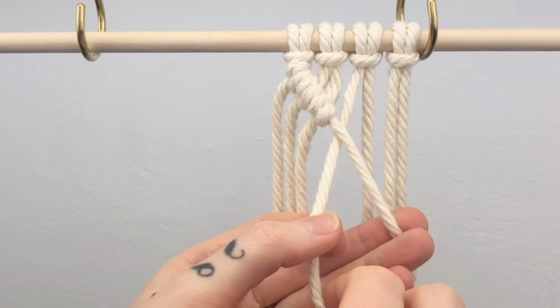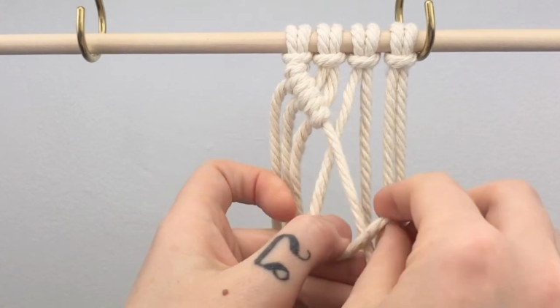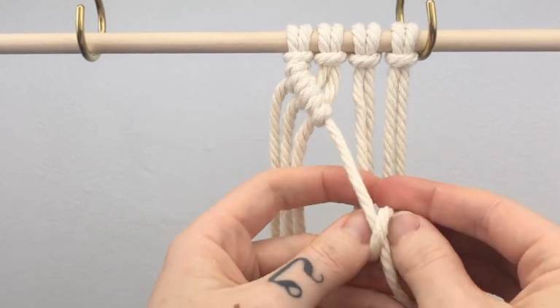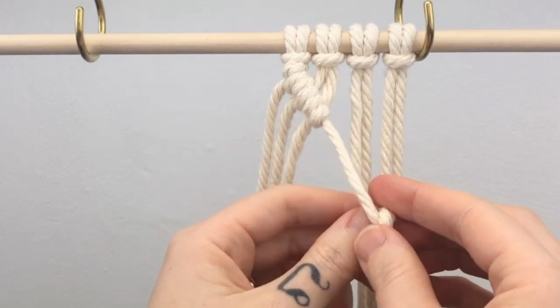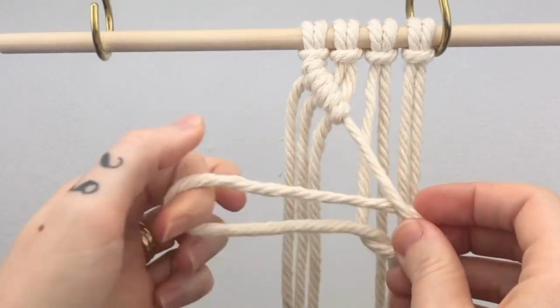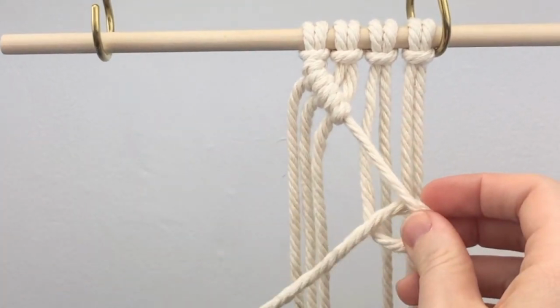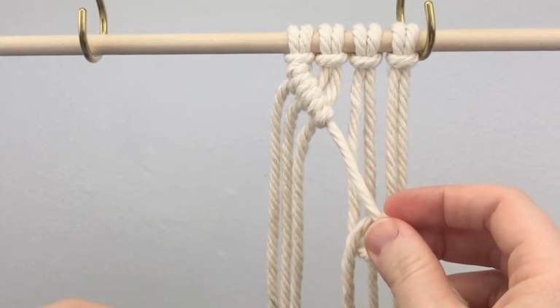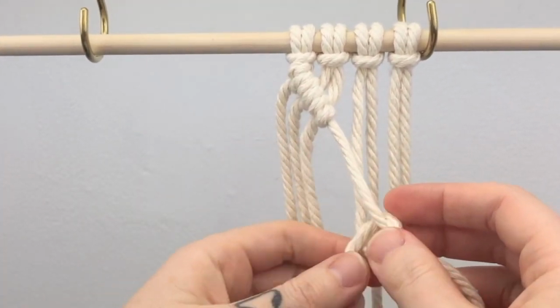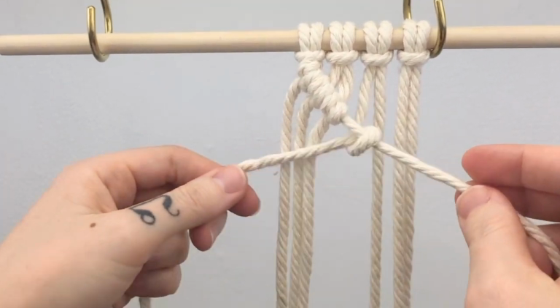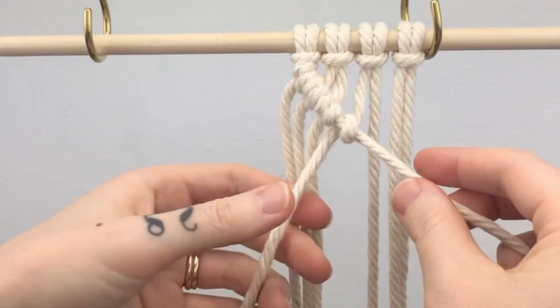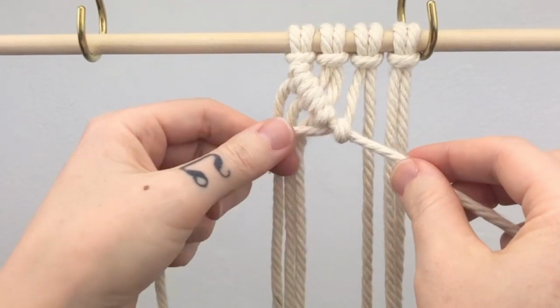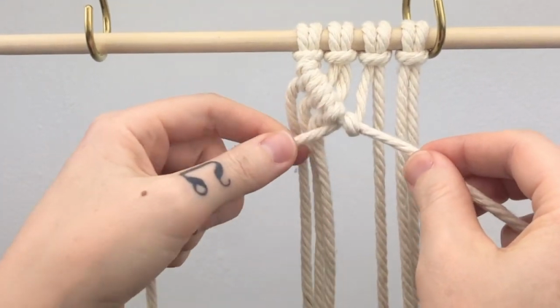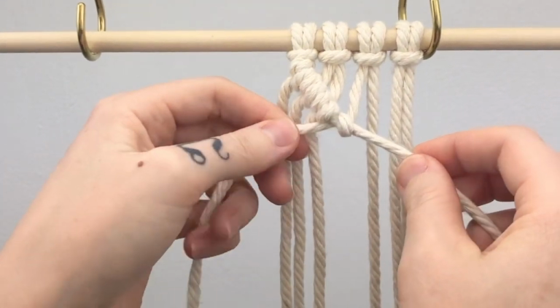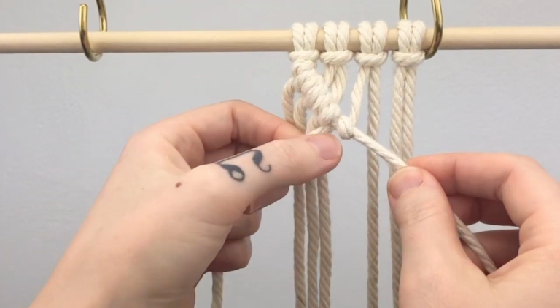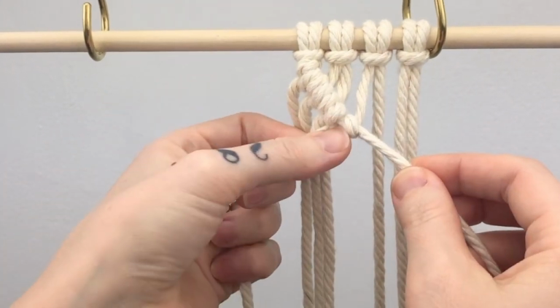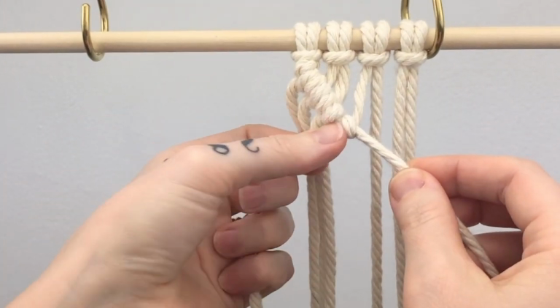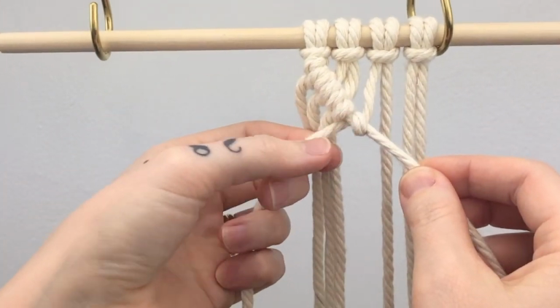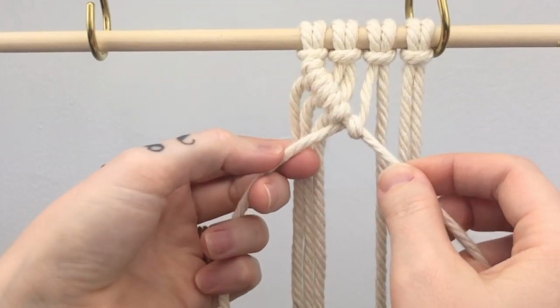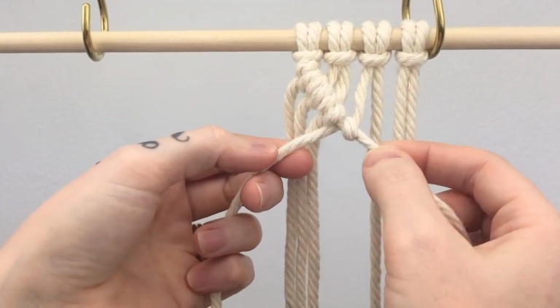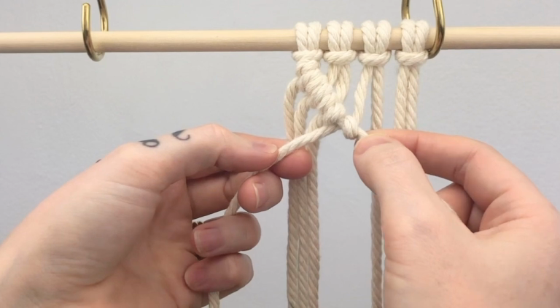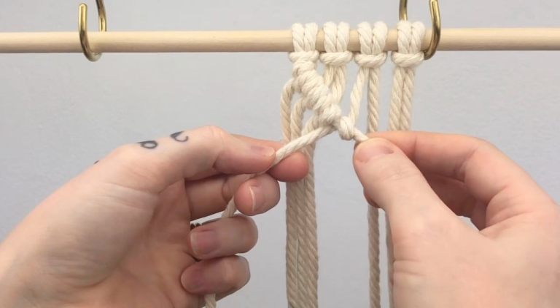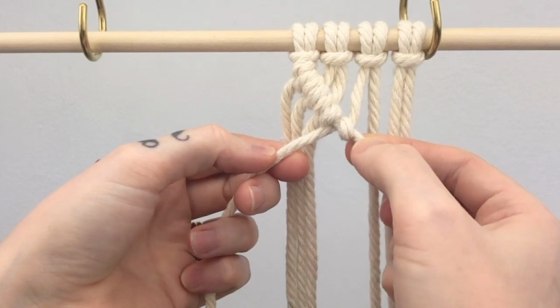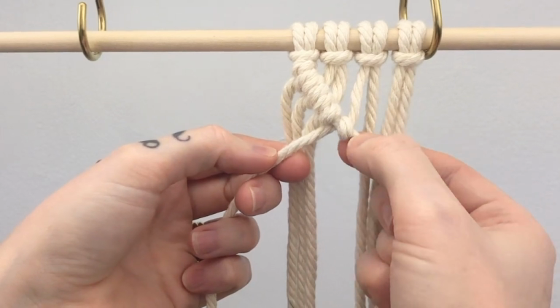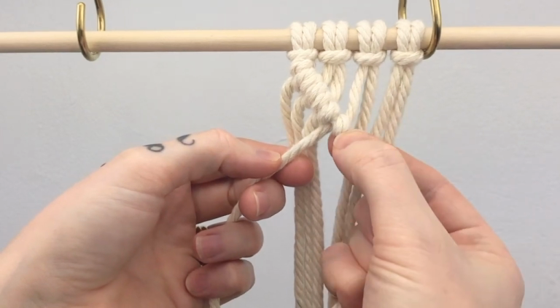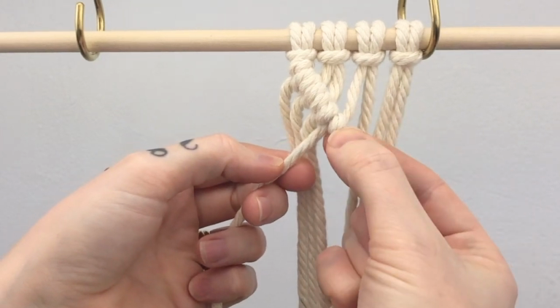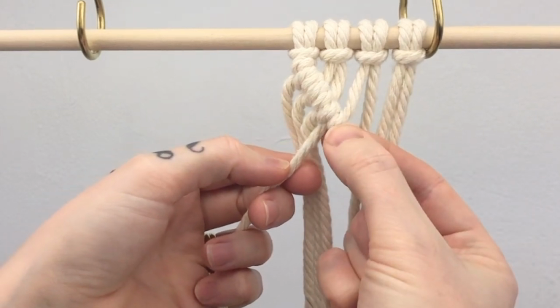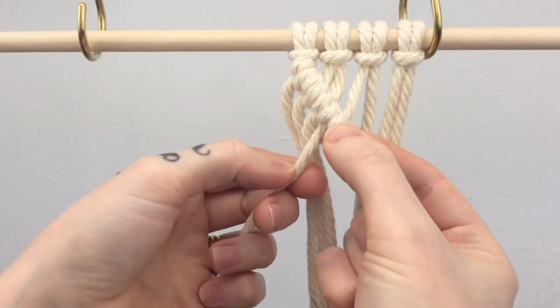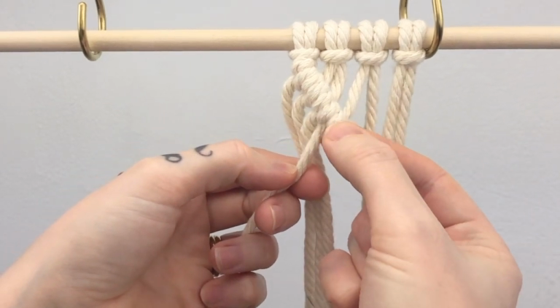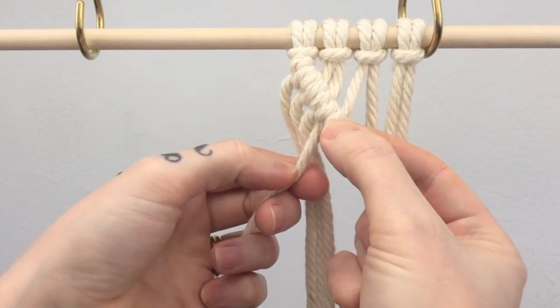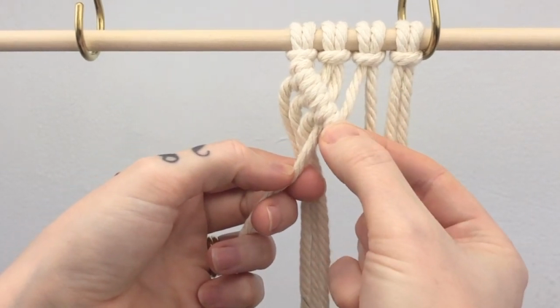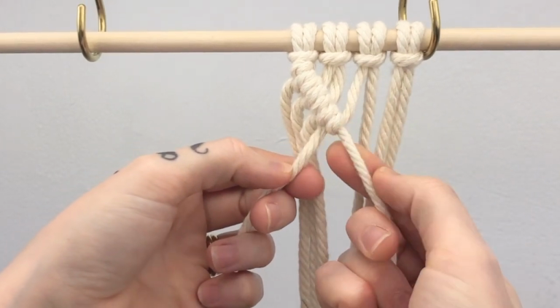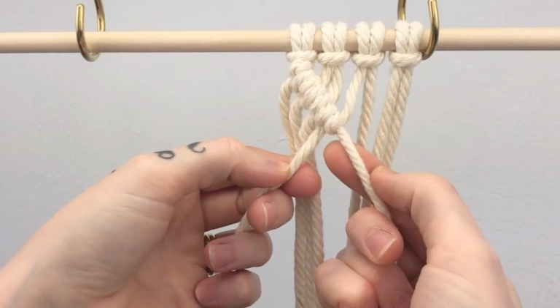A tip for how to make your knot consistent is that when you're tightening it up, if it doesn't pull quite tight enough to the other knot, you push it against with your thumb and forefinger.